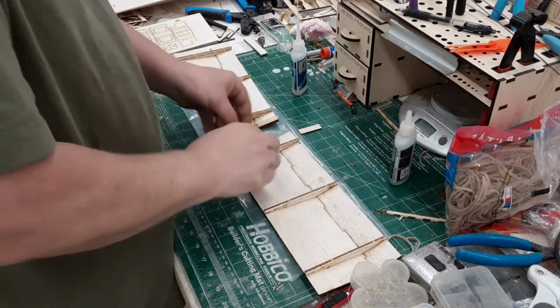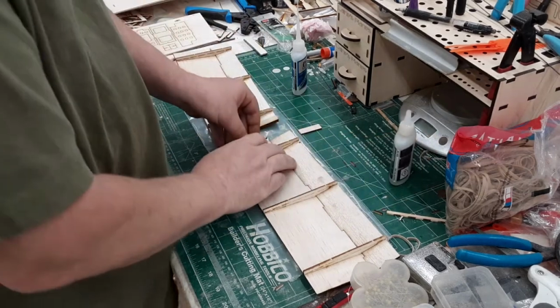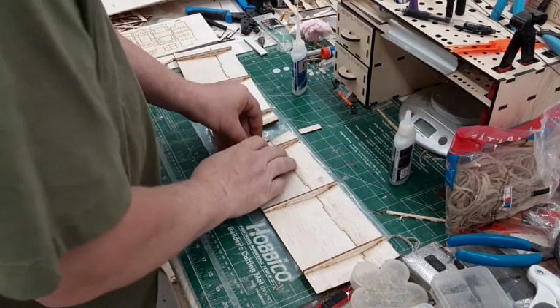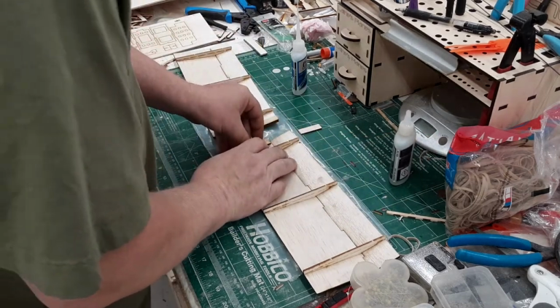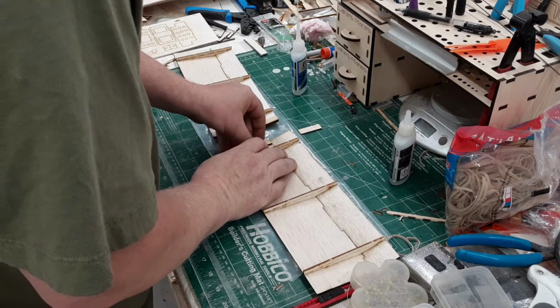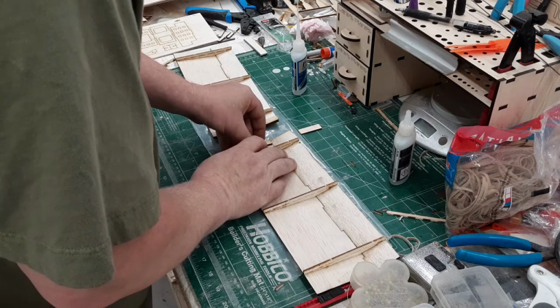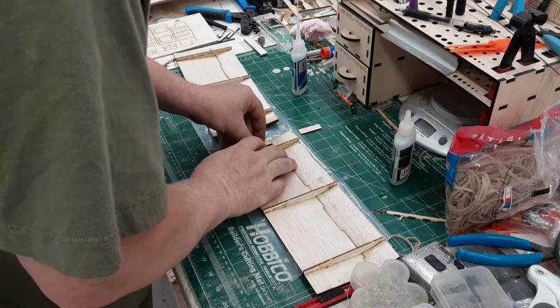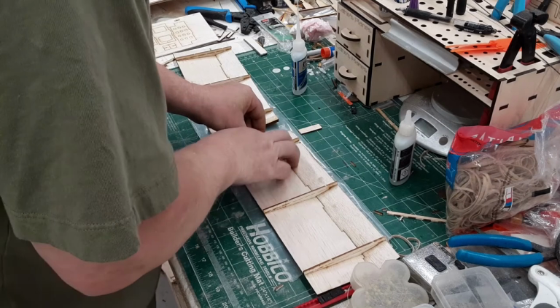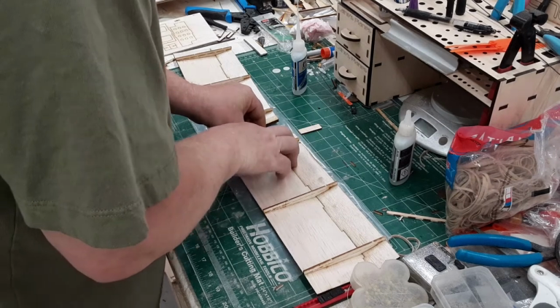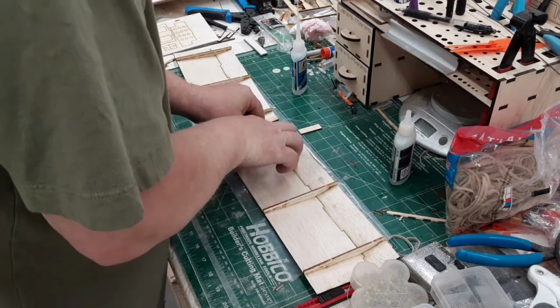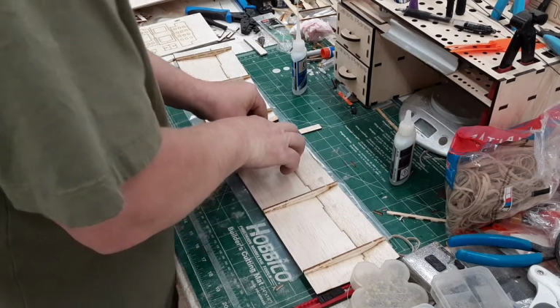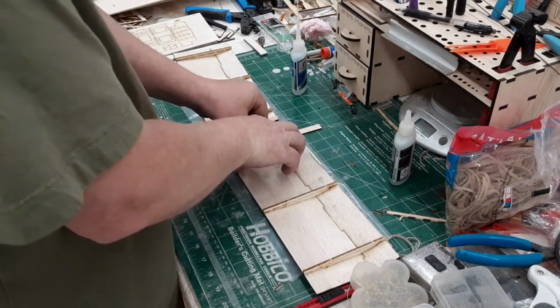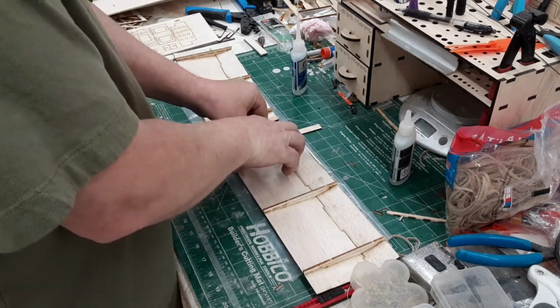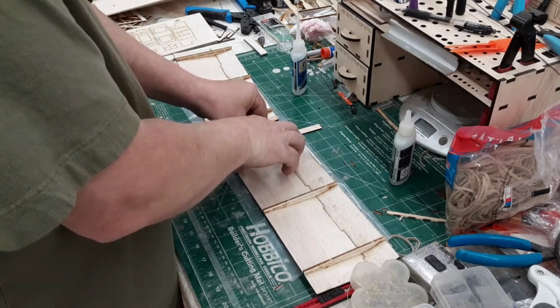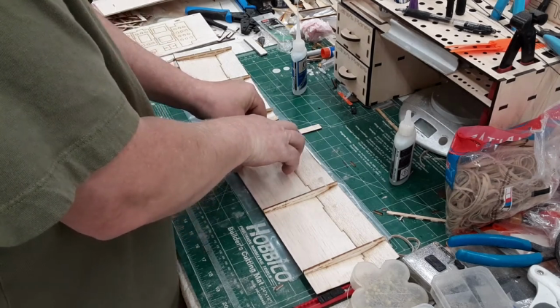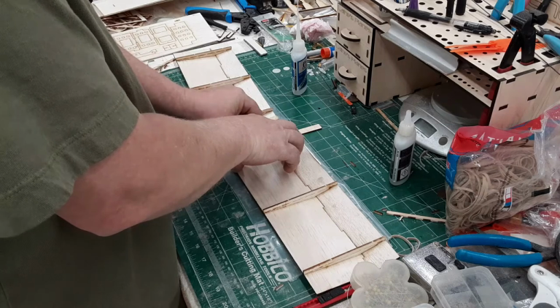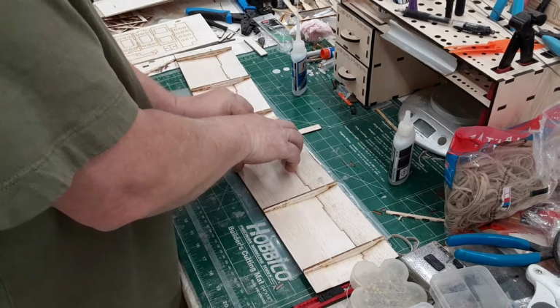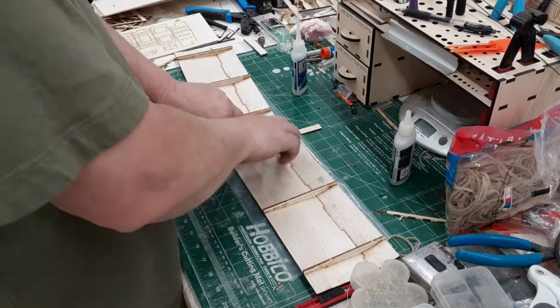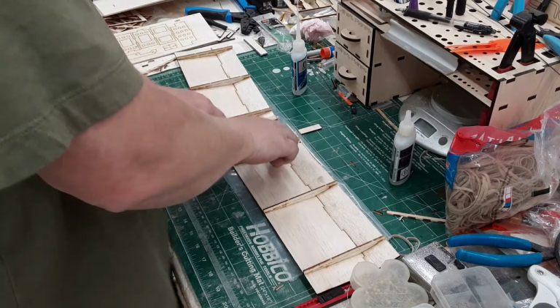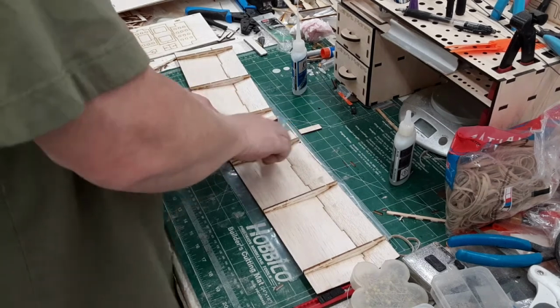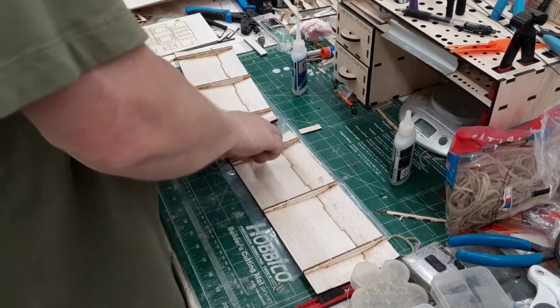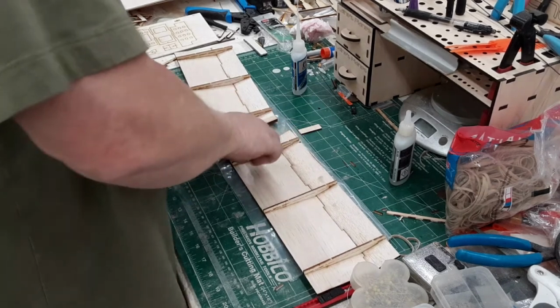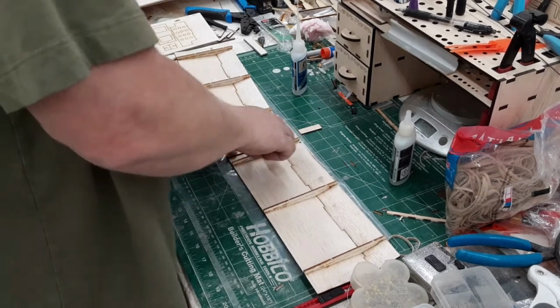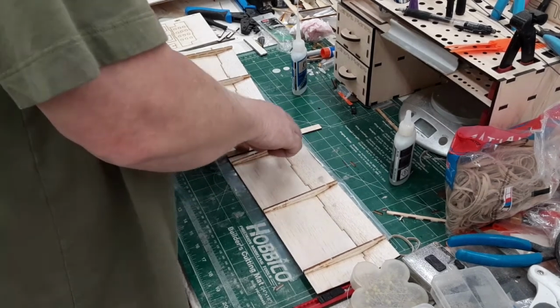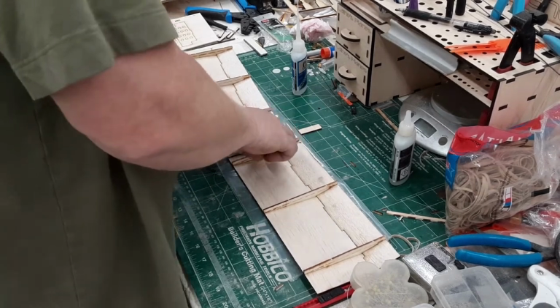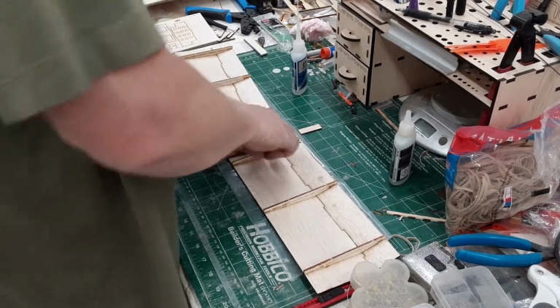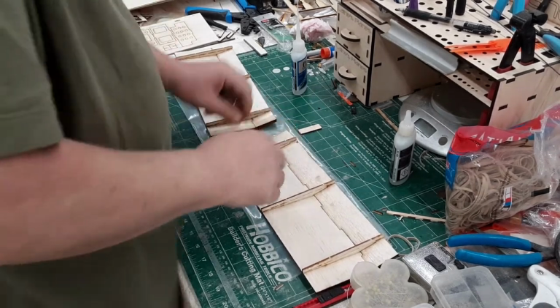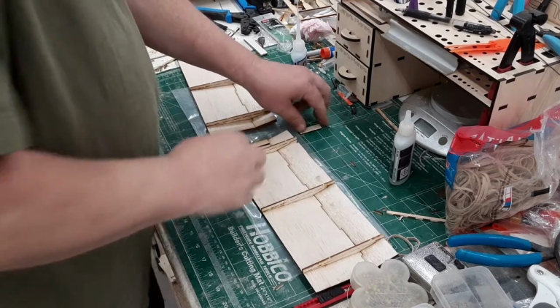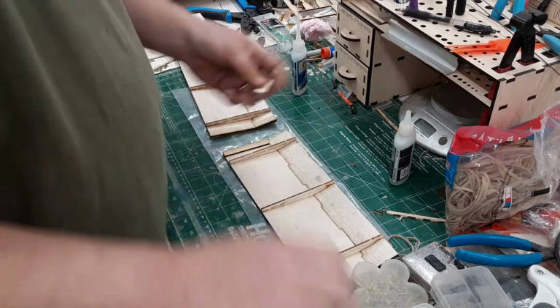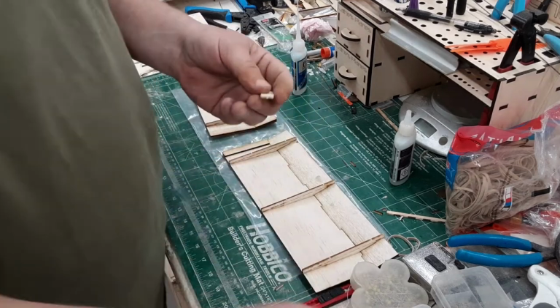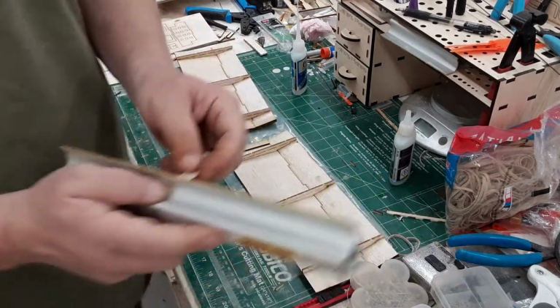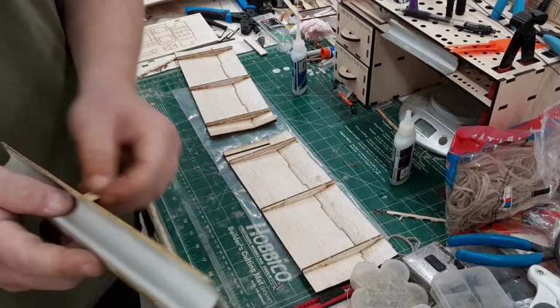Make sure that you're making a right and a left wing. We will have wing kits available for those that like to build two left wings or two right wings at a time, so no worries even if you do.